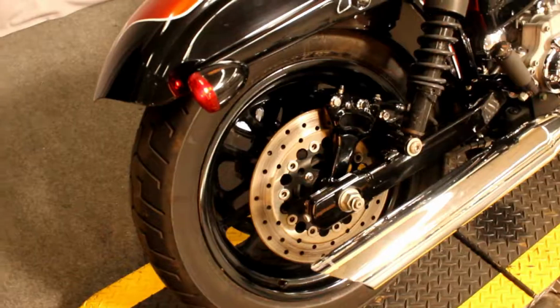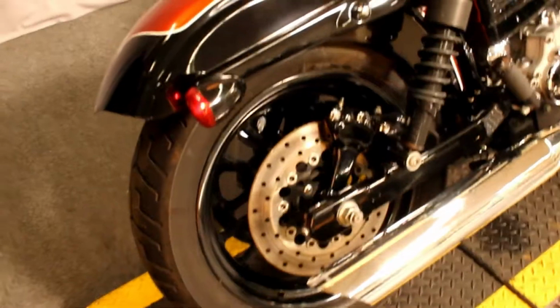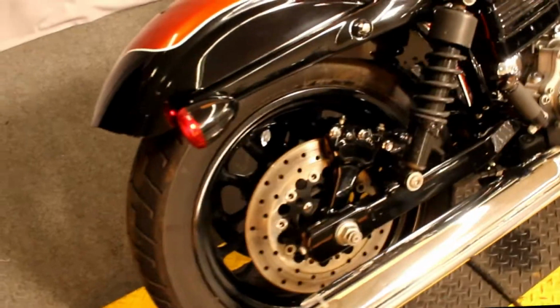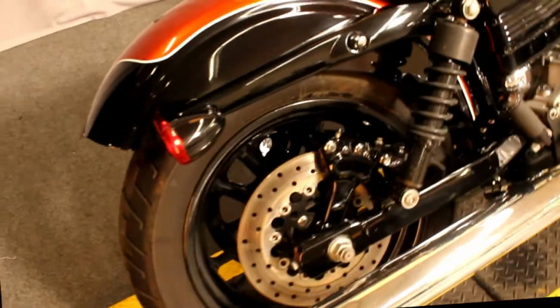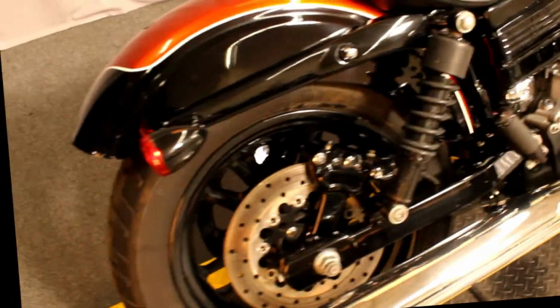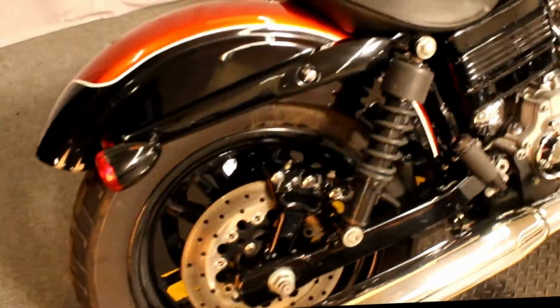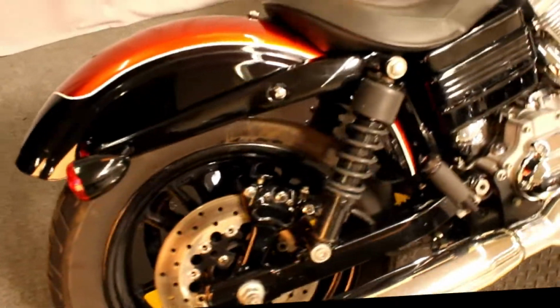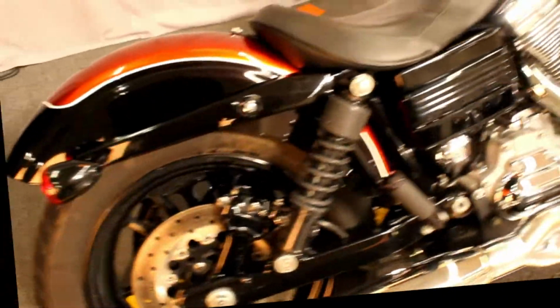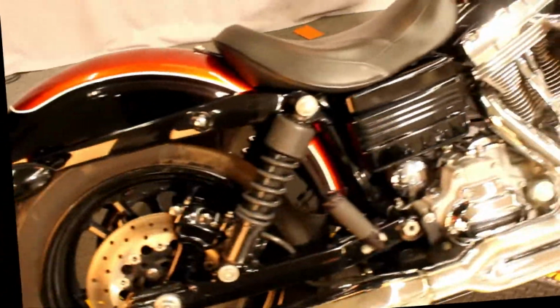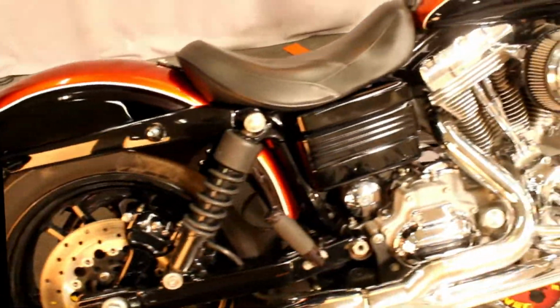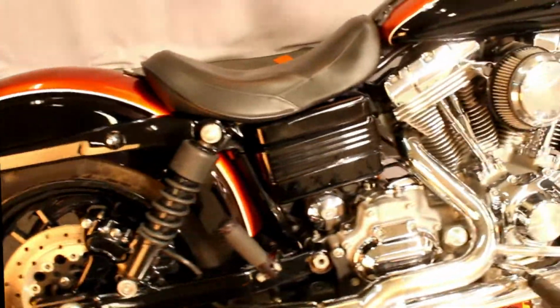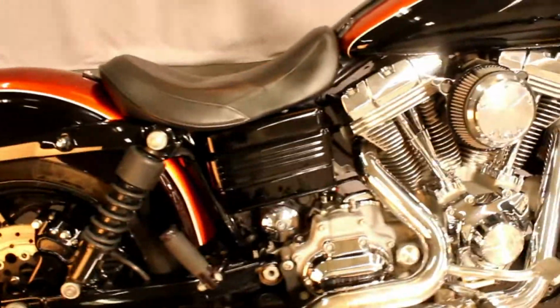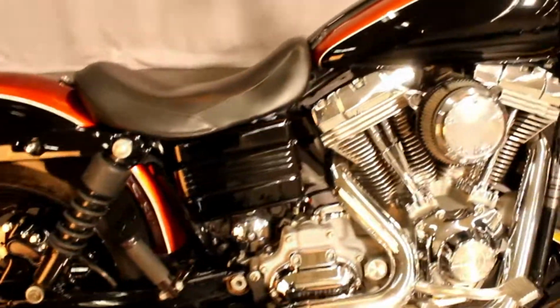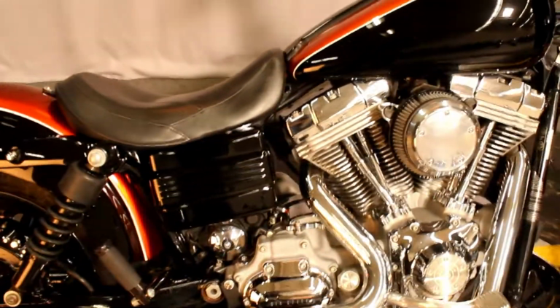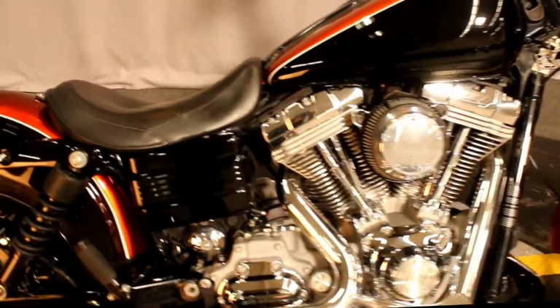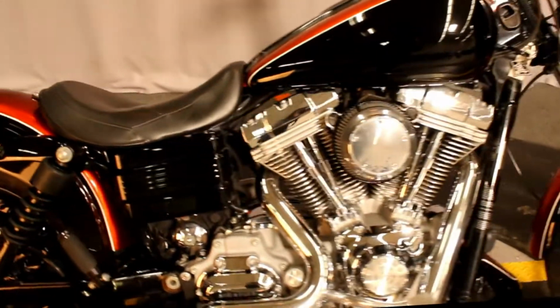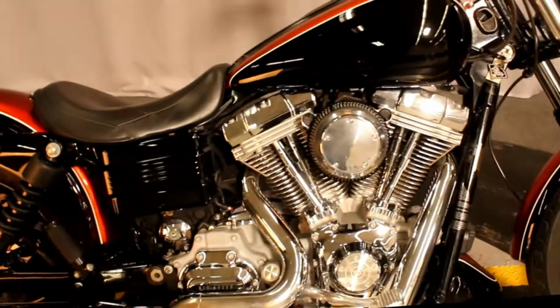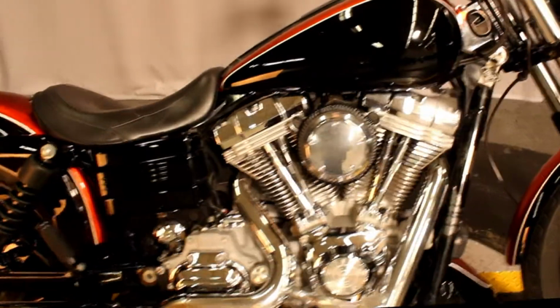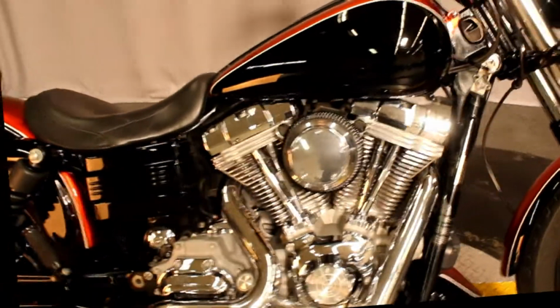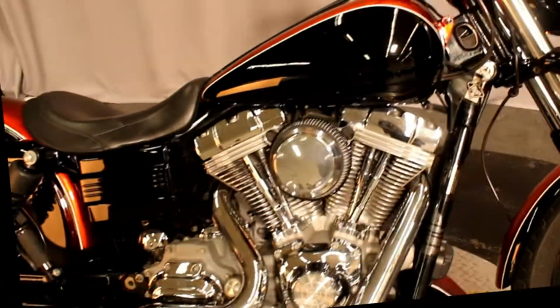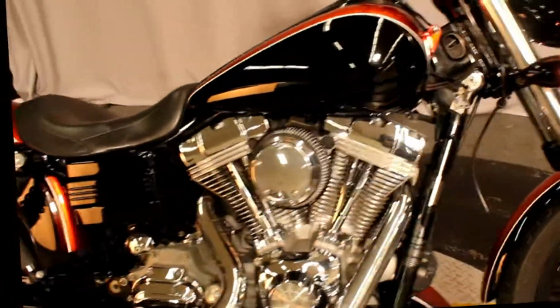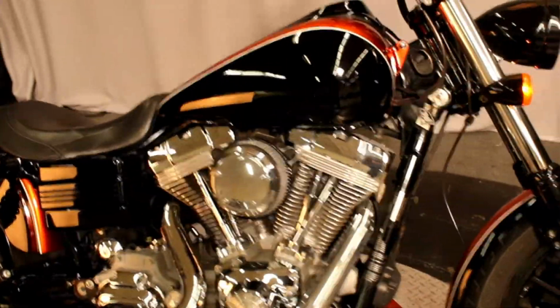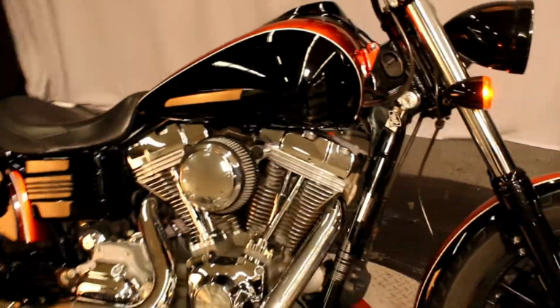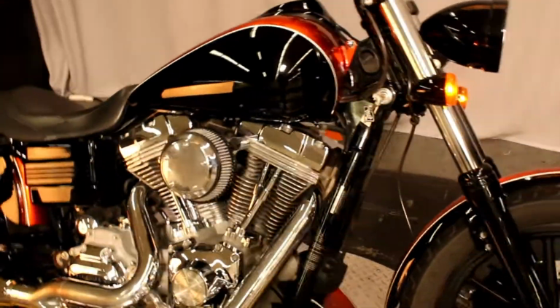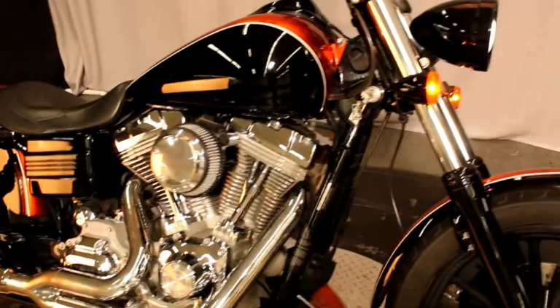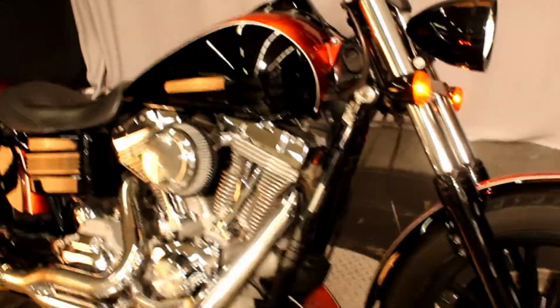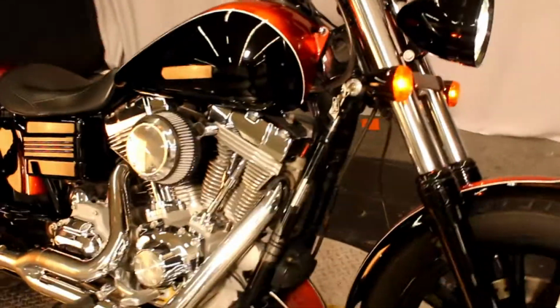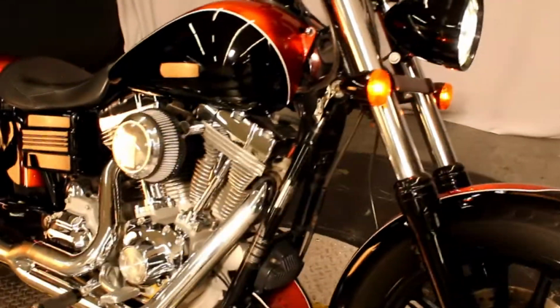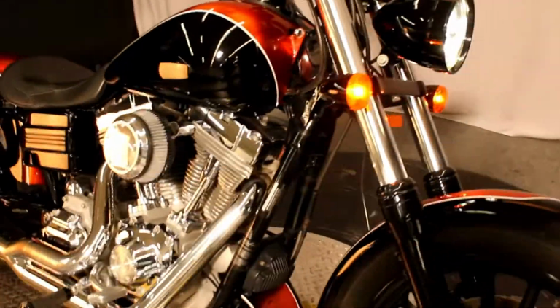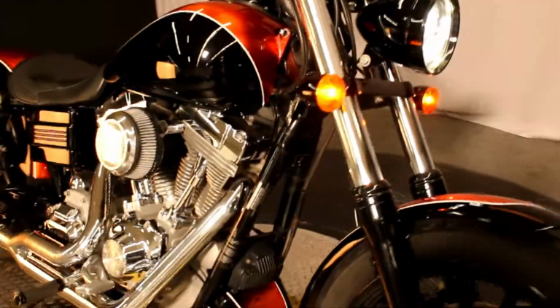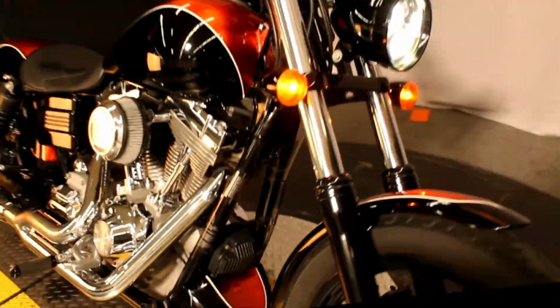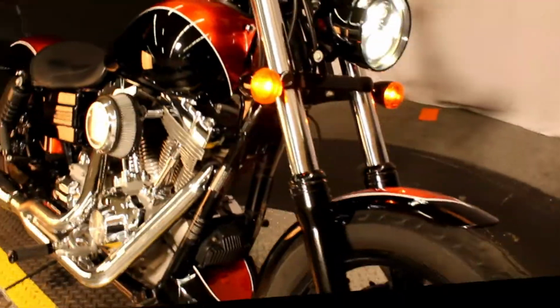Here at Biggs Harley-Davidson we have a 2006 Dyna Superglide Custom with a custom paint job — orange, black, with a white pinstripe.